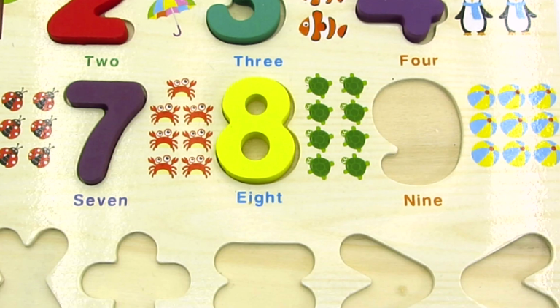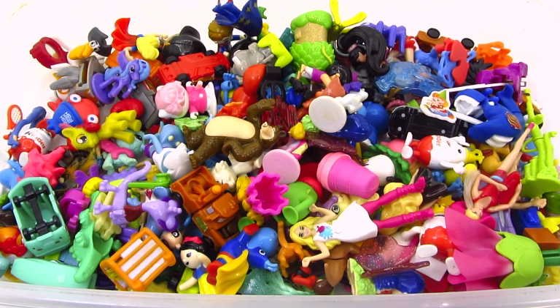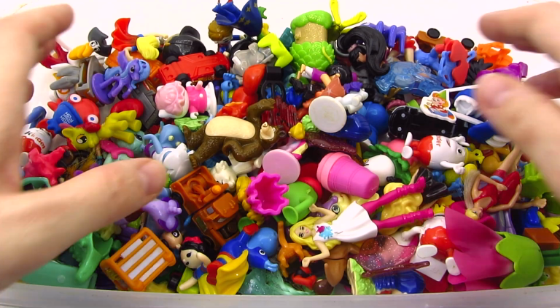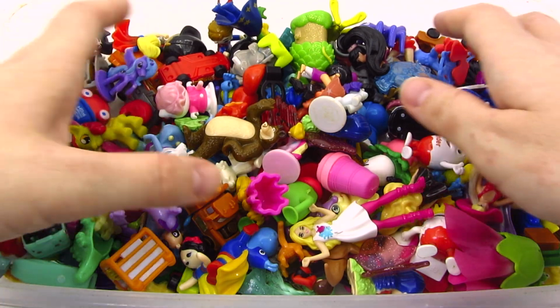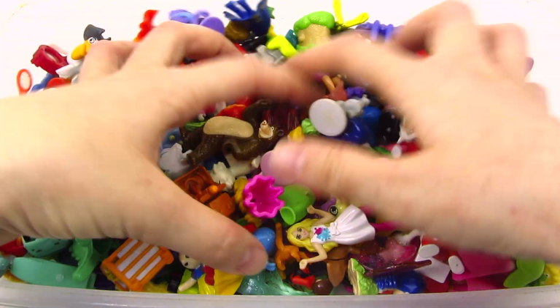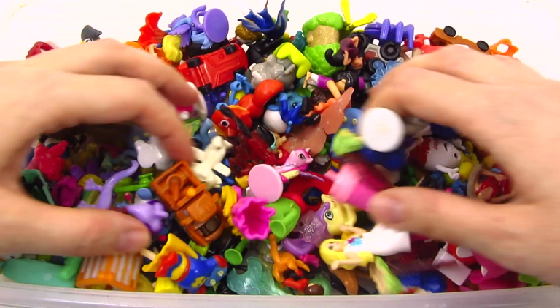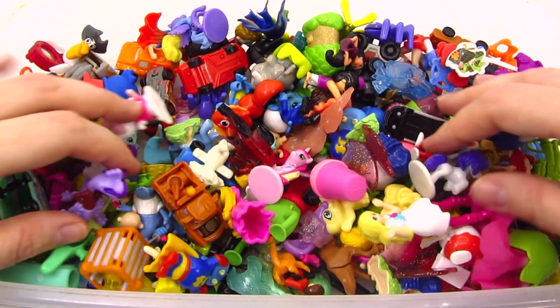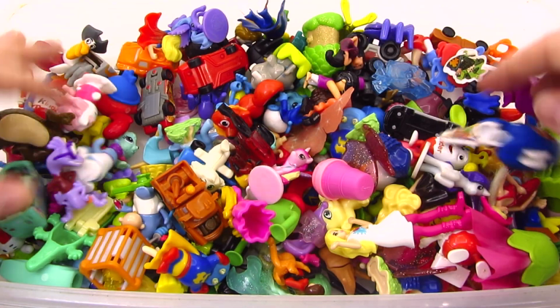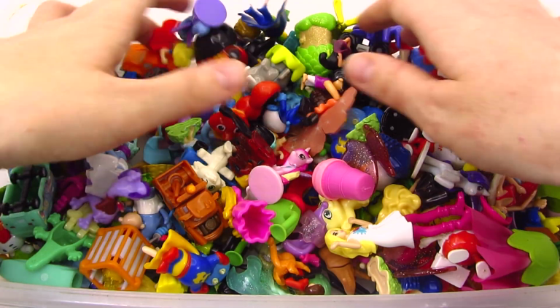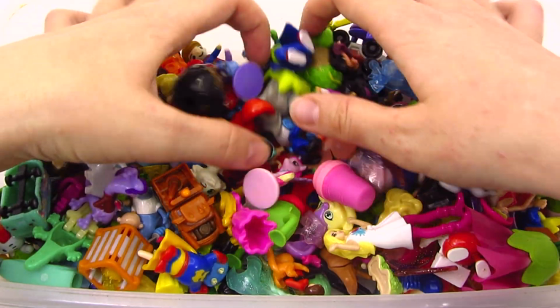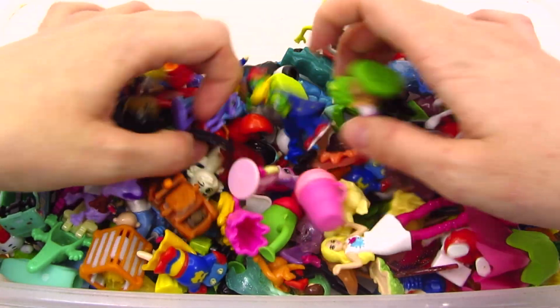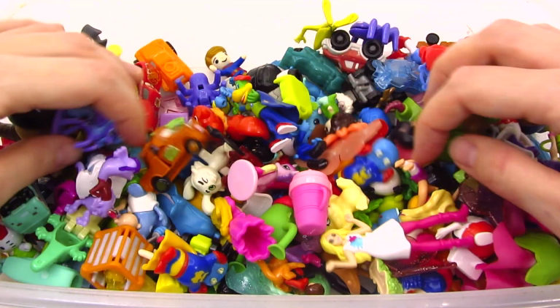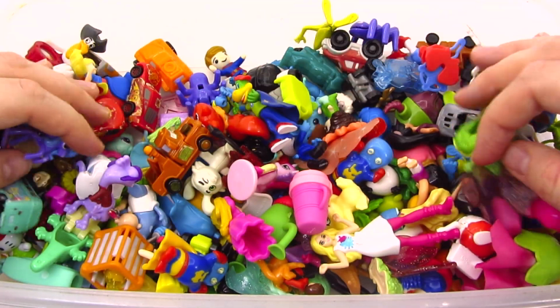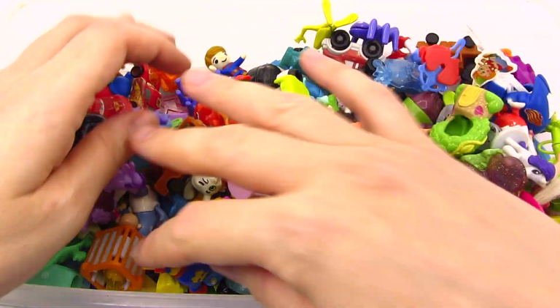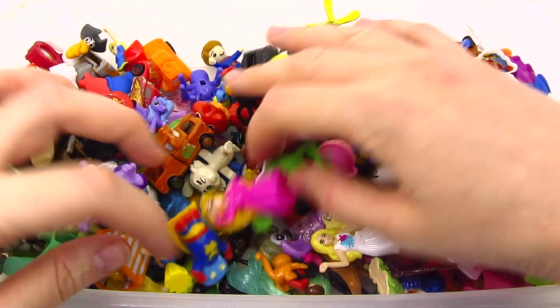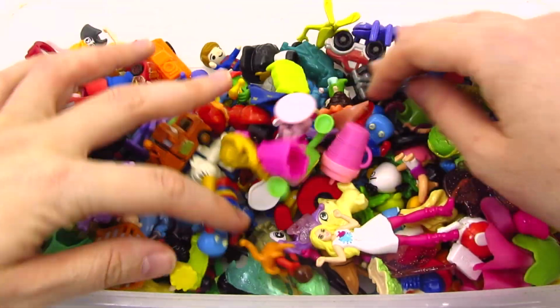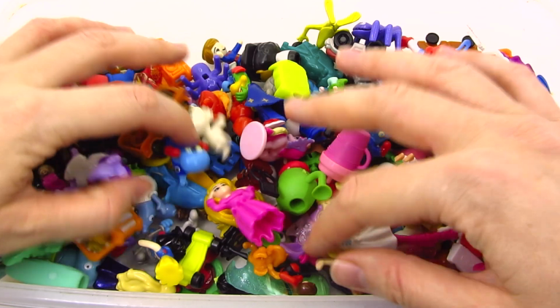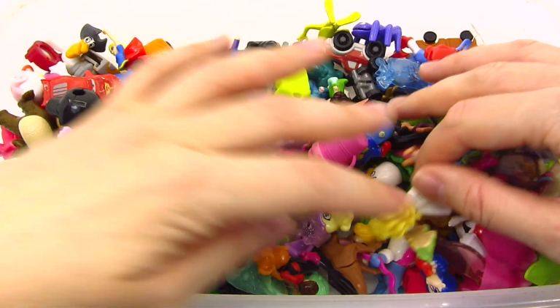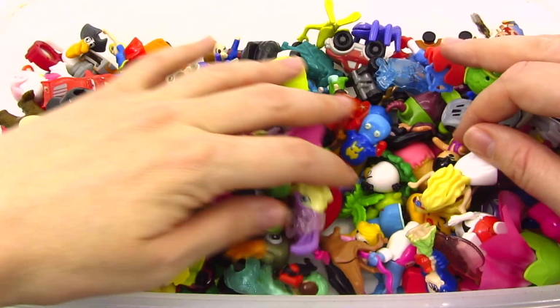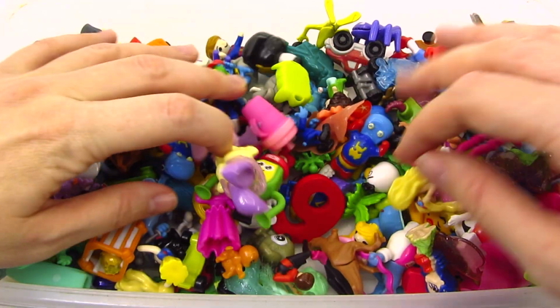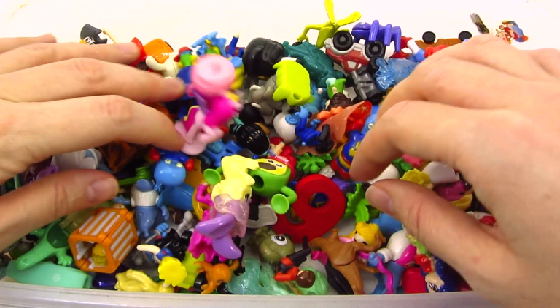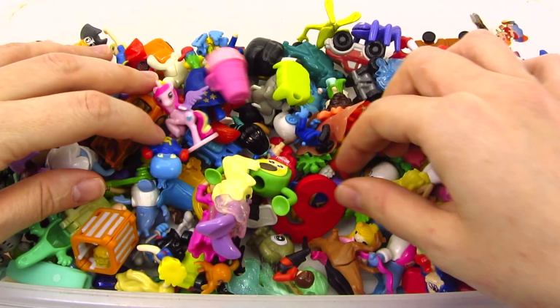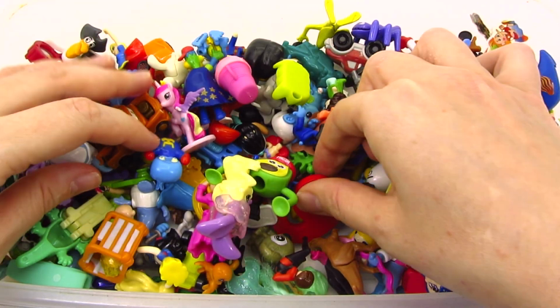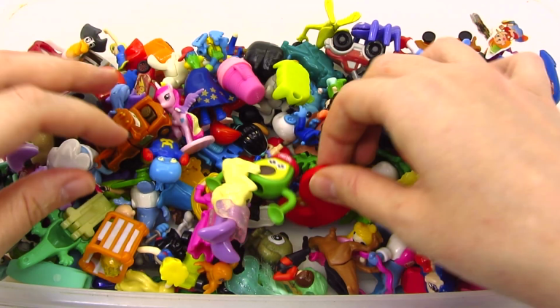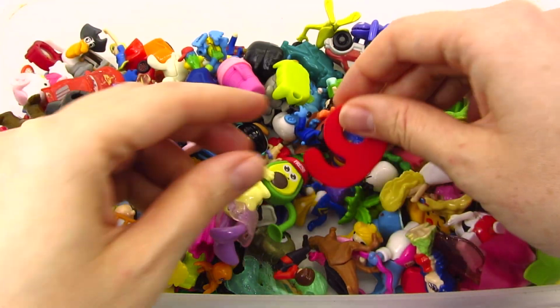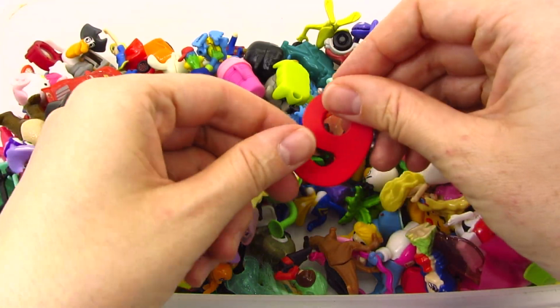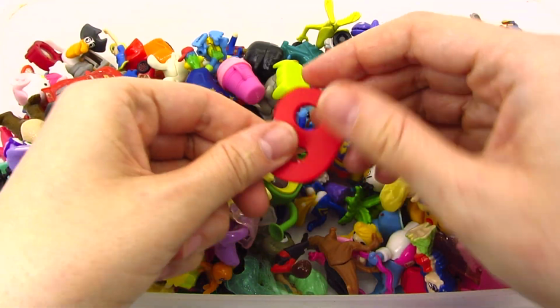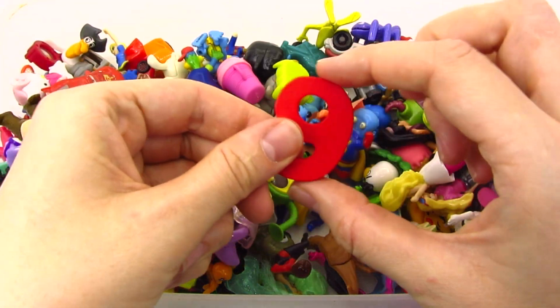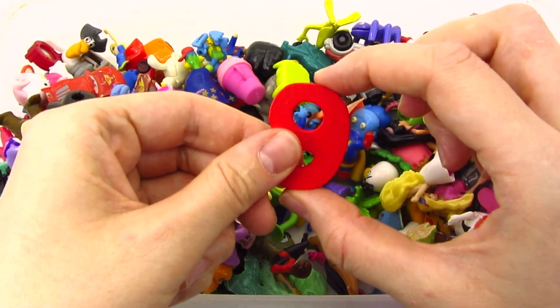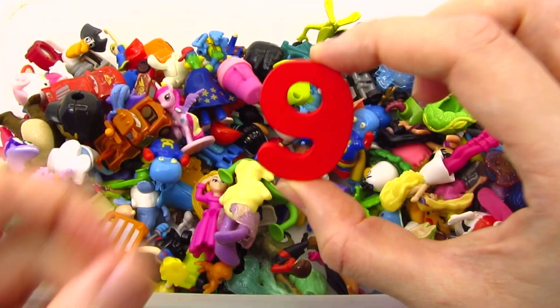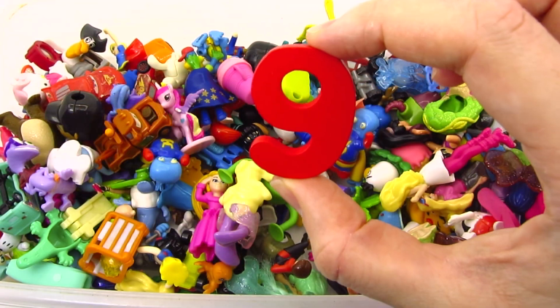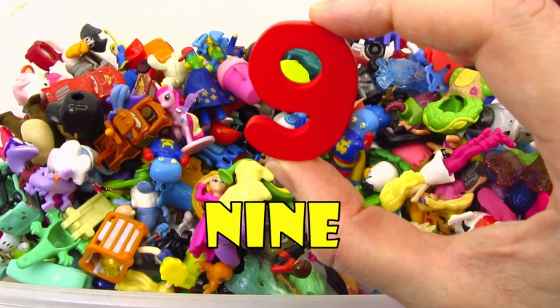Wow! So many tiny toys! Let's look for the puzzle piece here! Hooray! We found another number! It's the number nine!